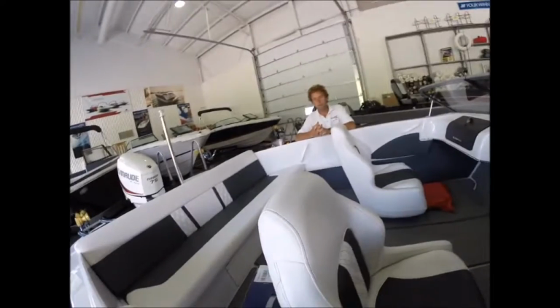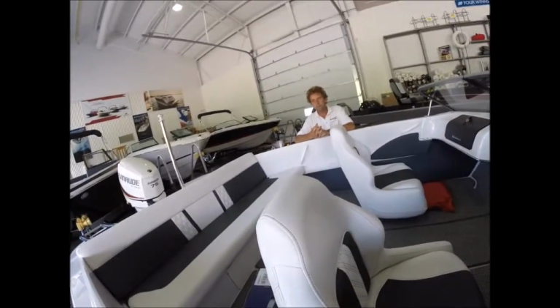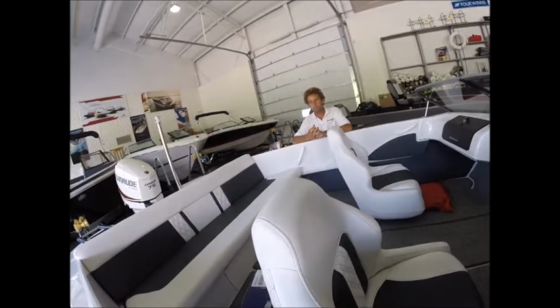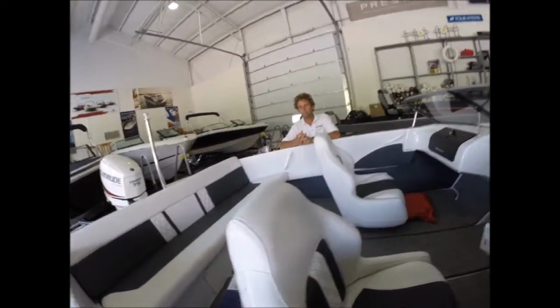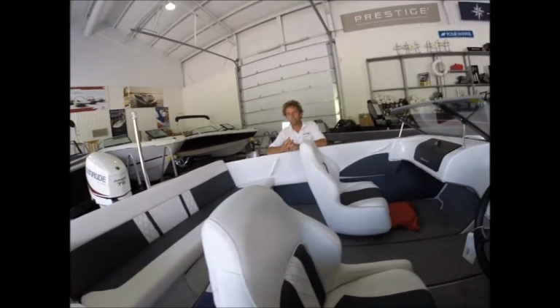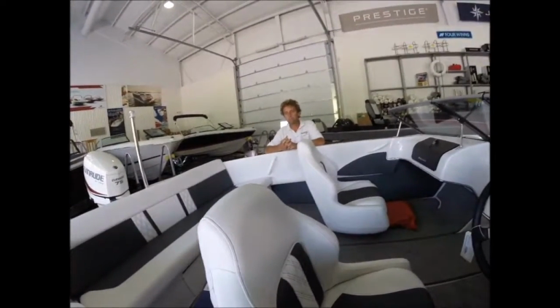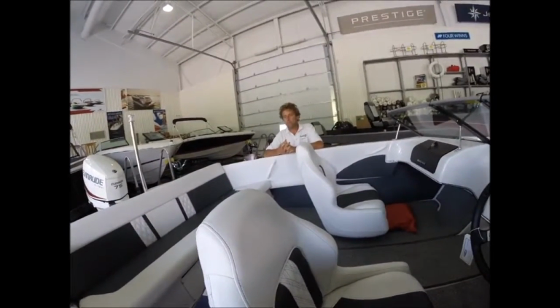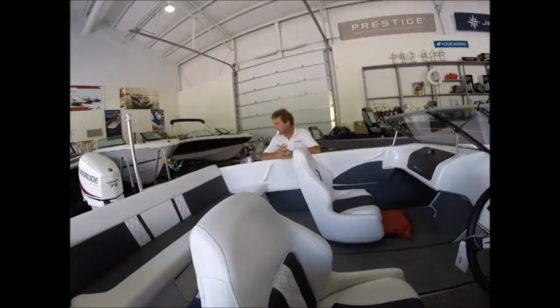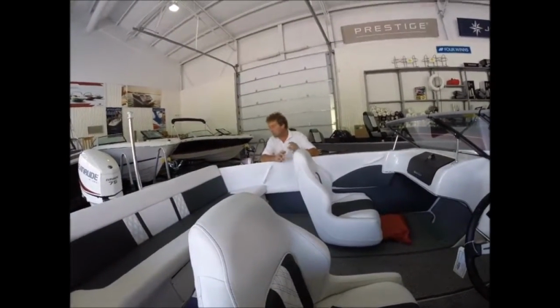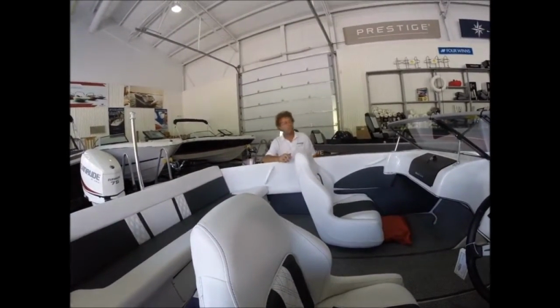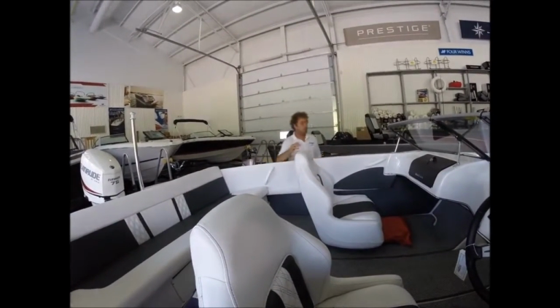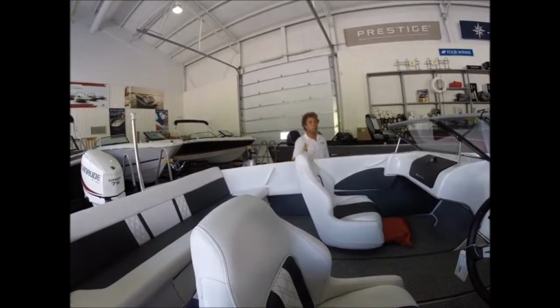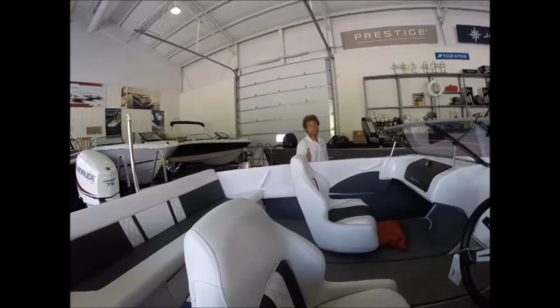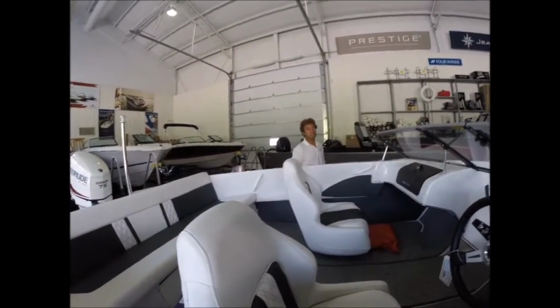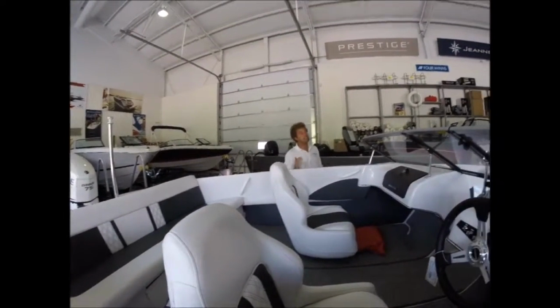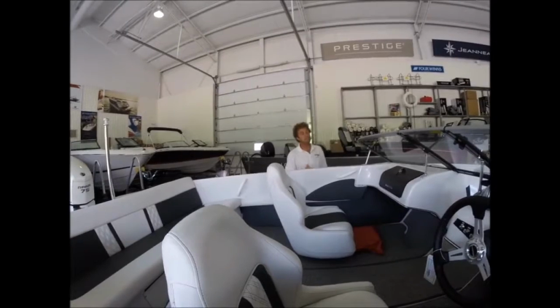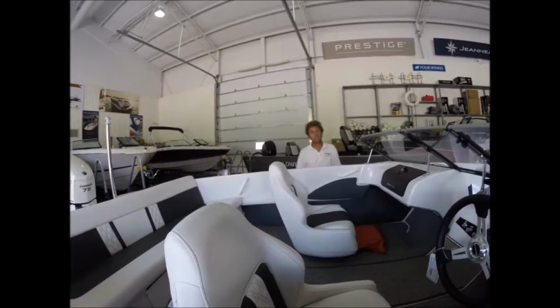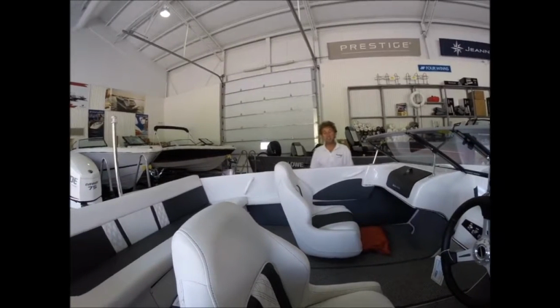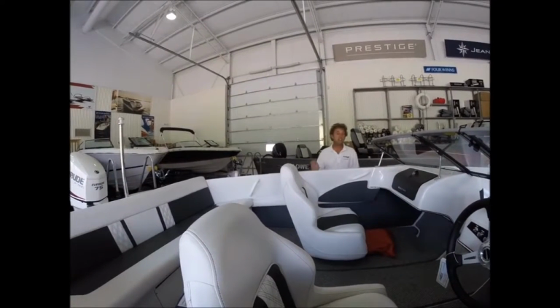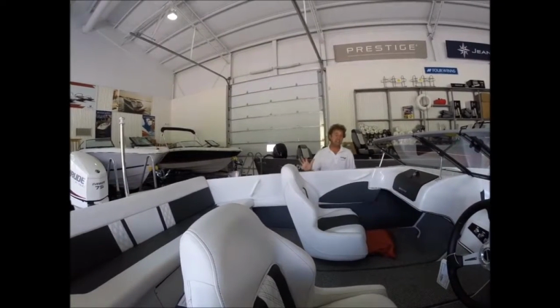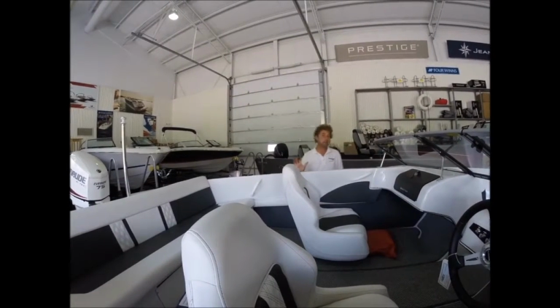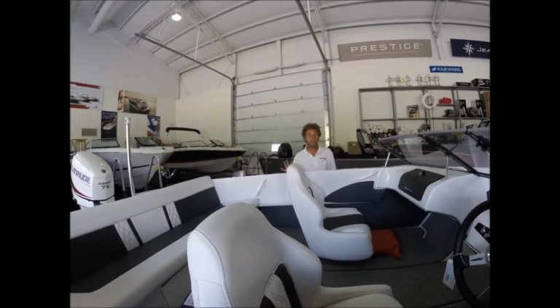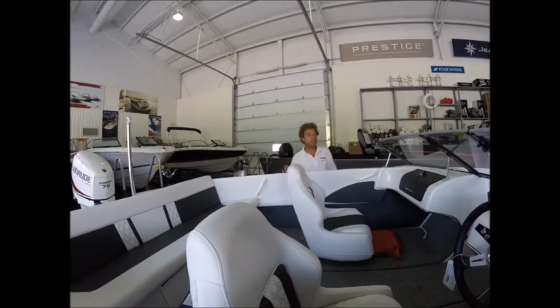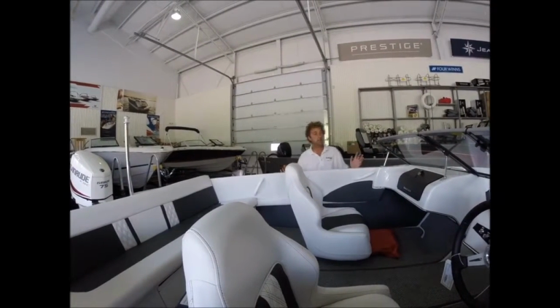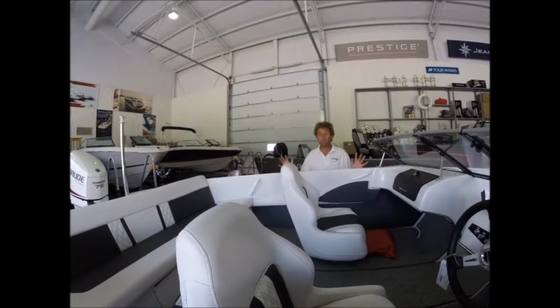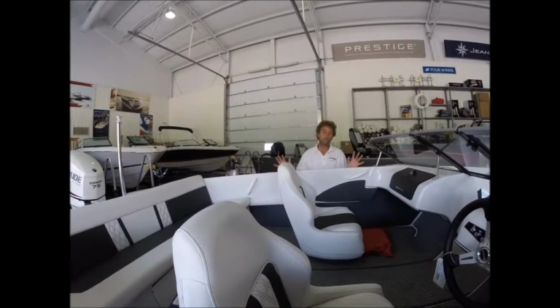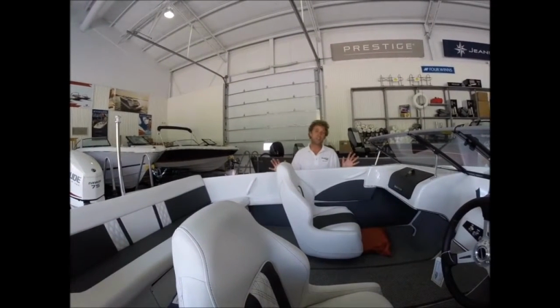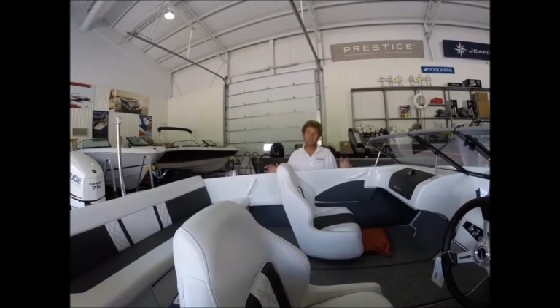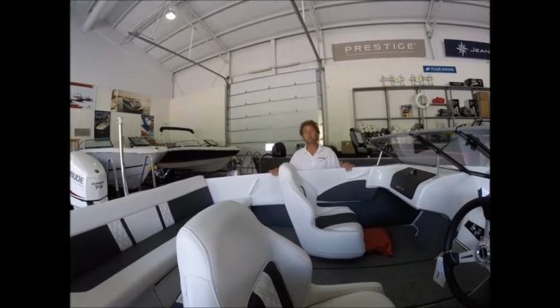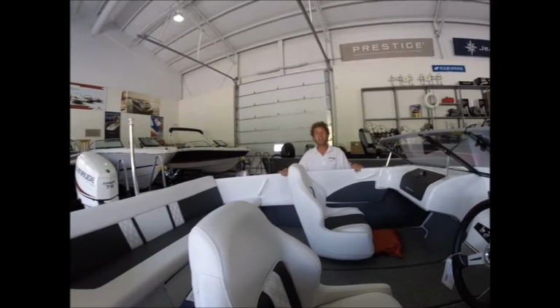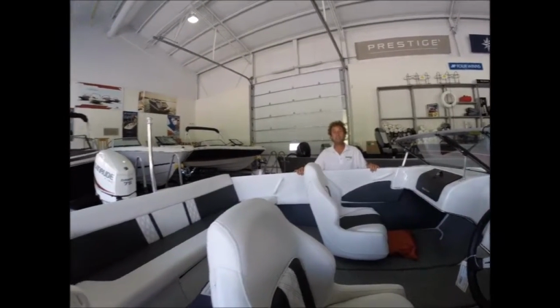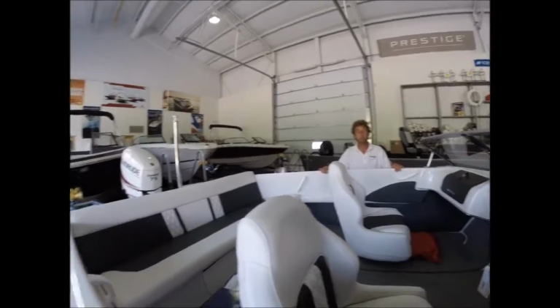How long is this boat? It's called a 160, but it's 16 feet 6 inches. And again, with the 75-inch beam, this boat feels and handles more like an 18-foot boat.